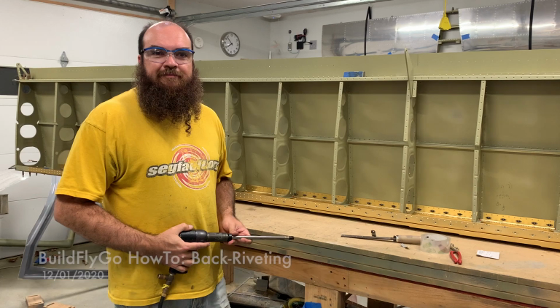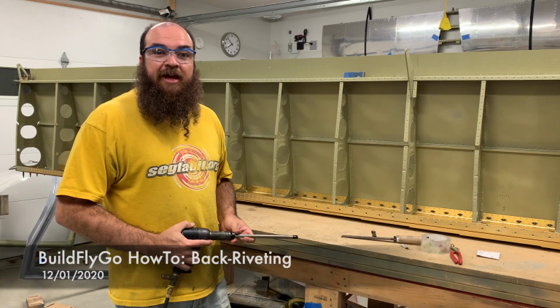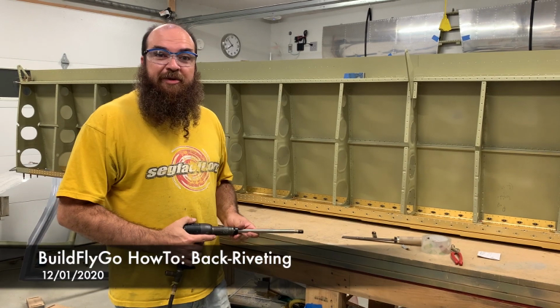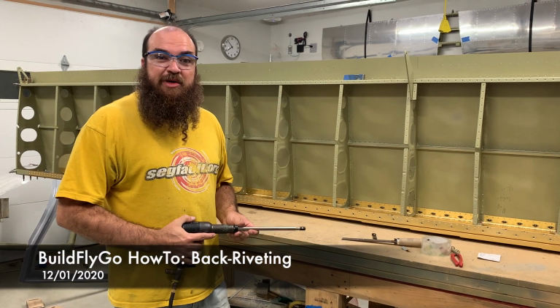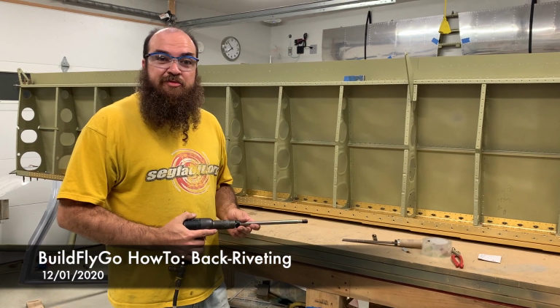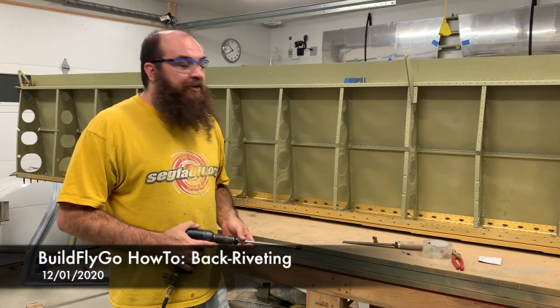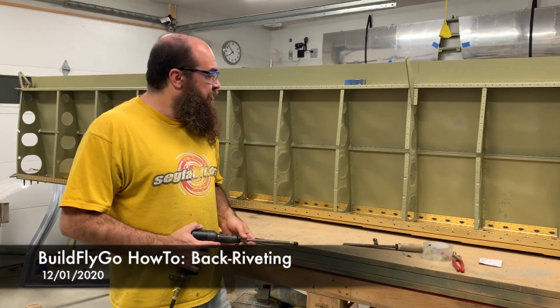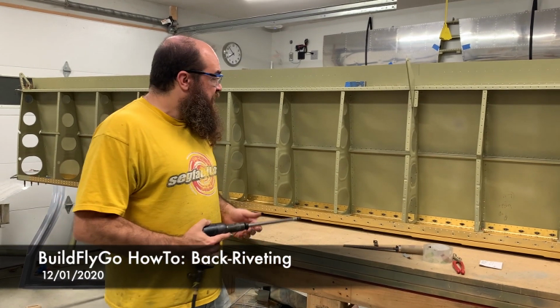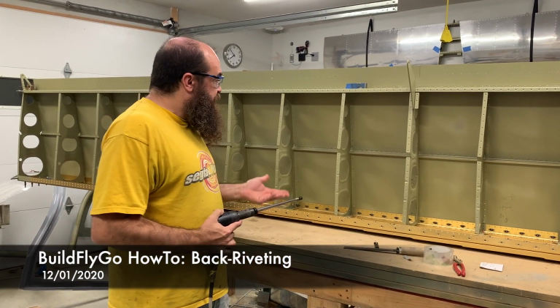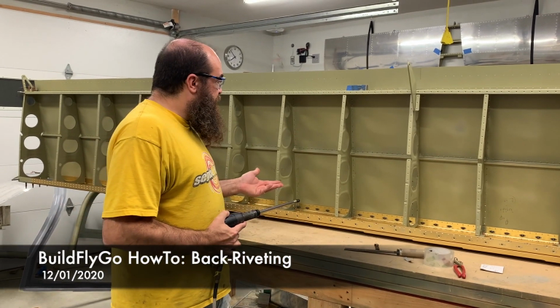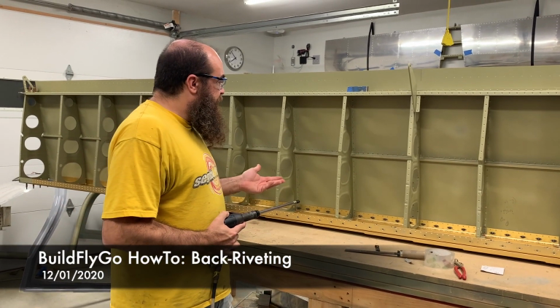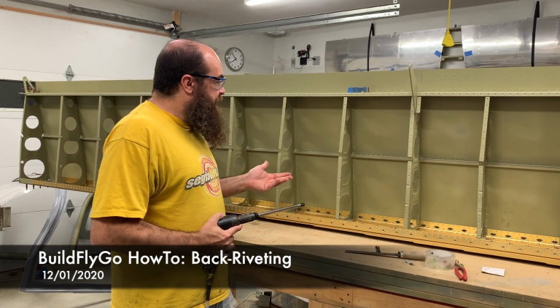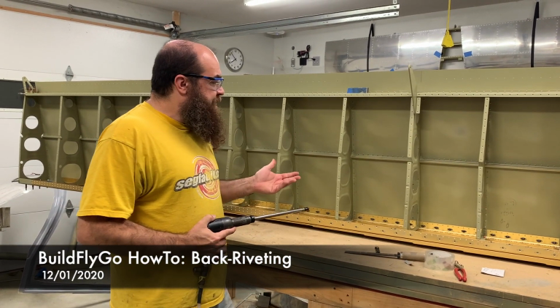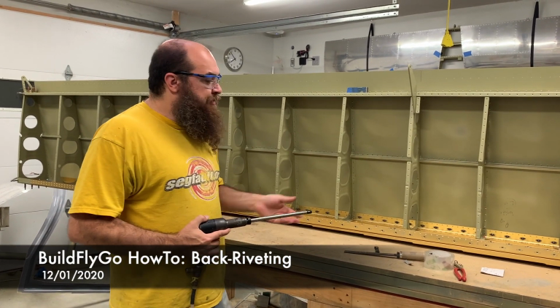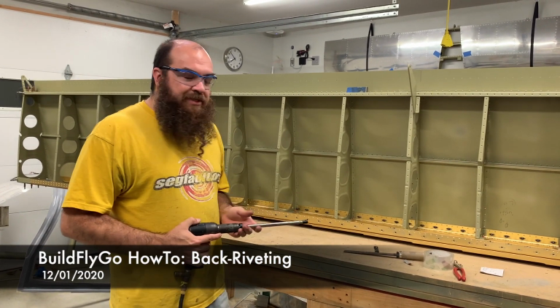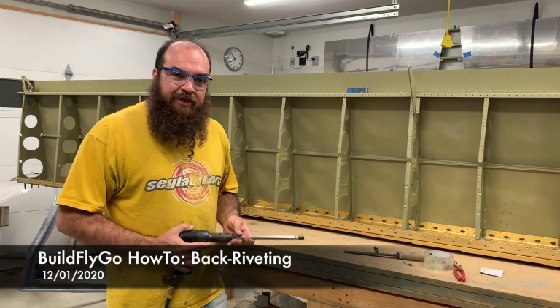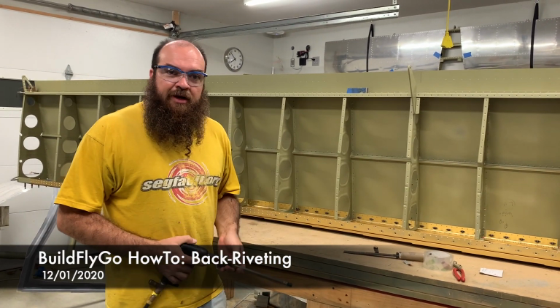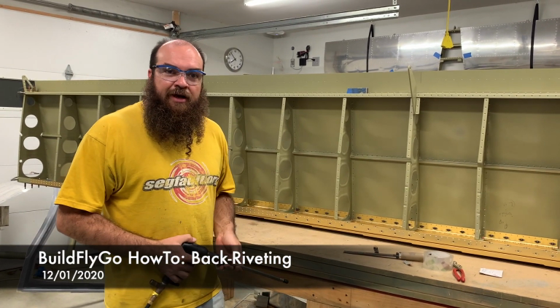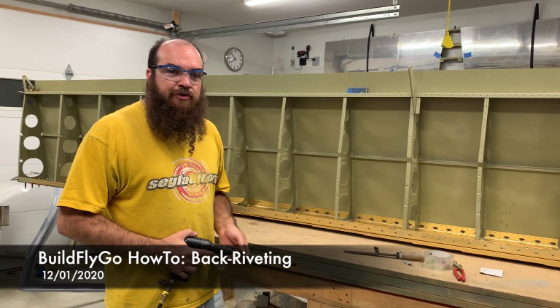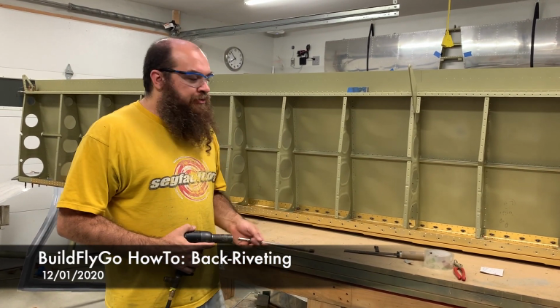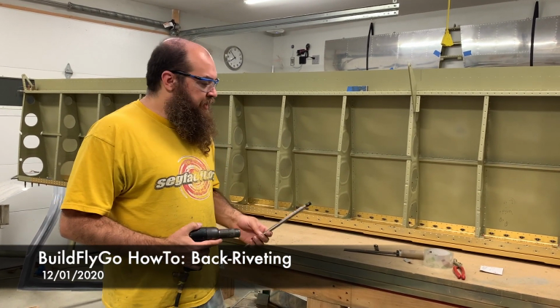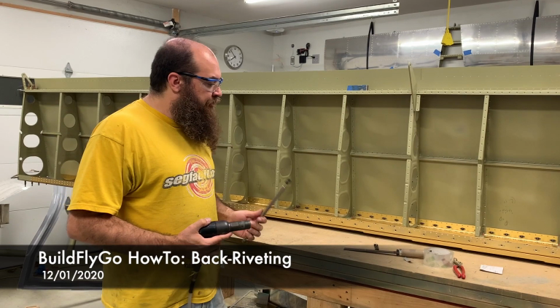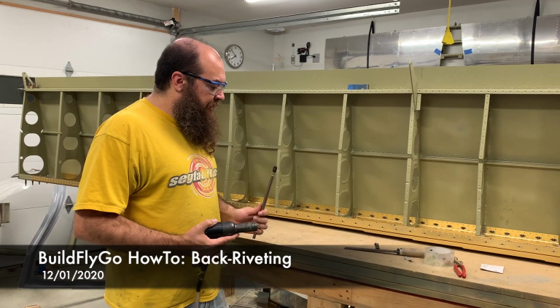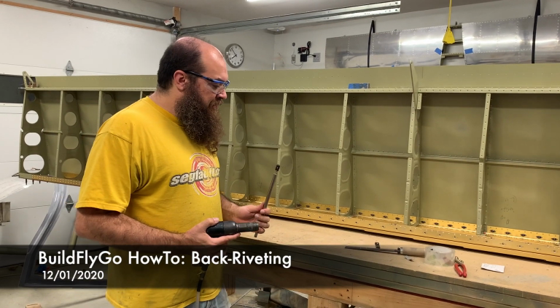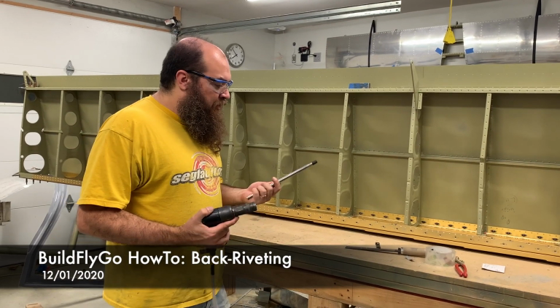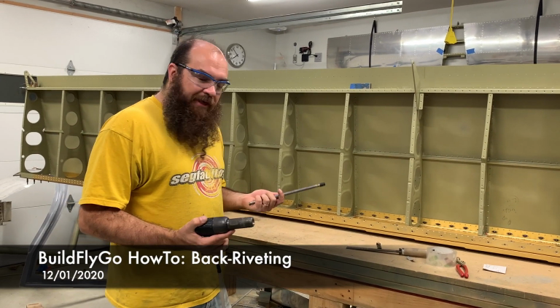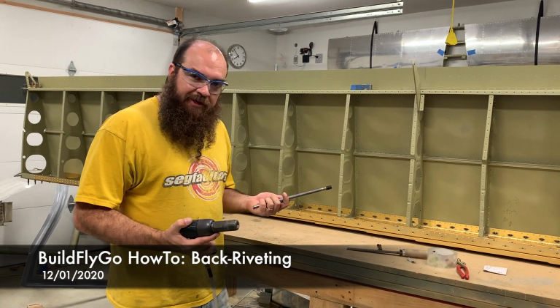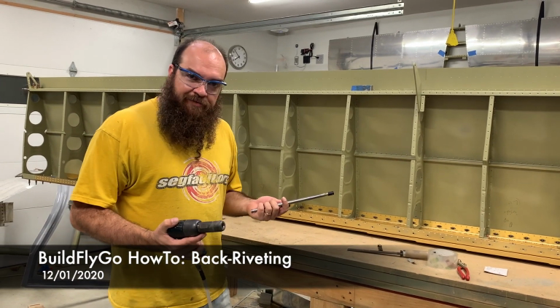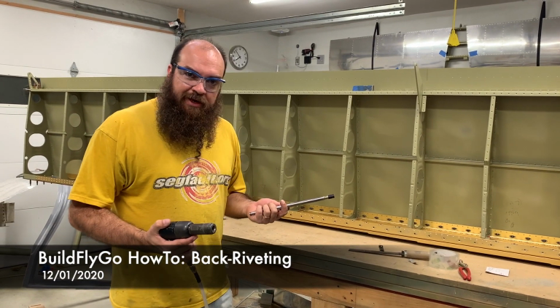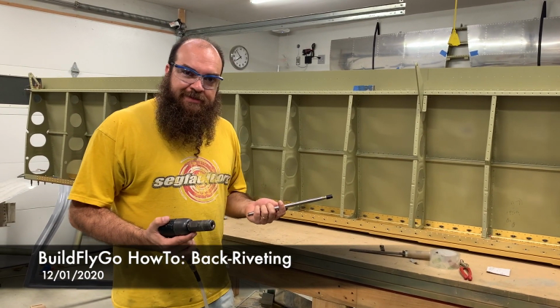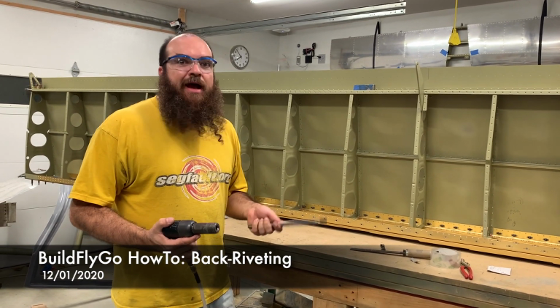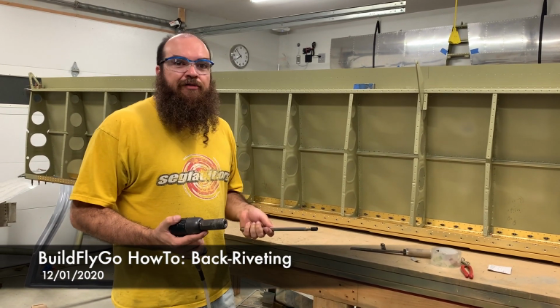Hi everybody, welcome to BuildFlyGo. So in the series that we did on how-tos on riveting, one thing I didn't cover is back riveting.